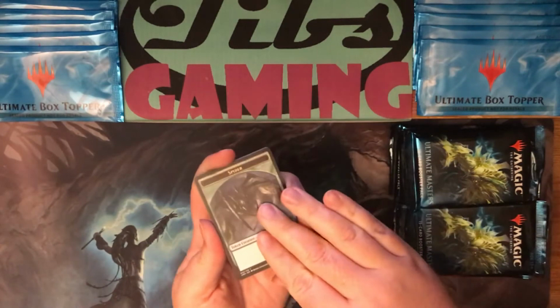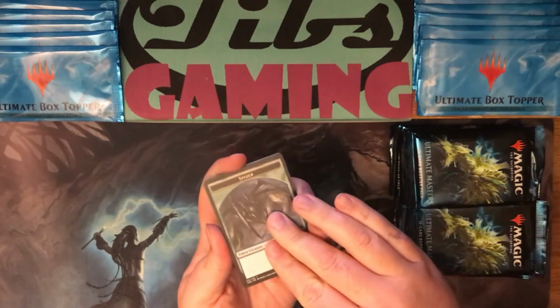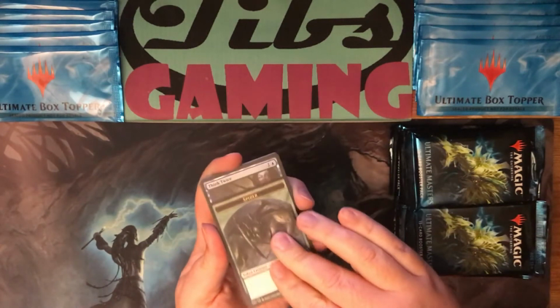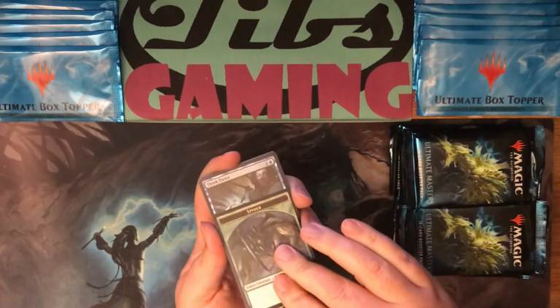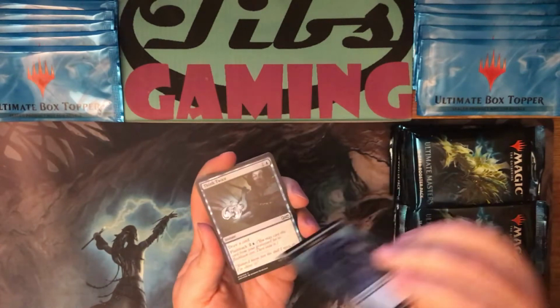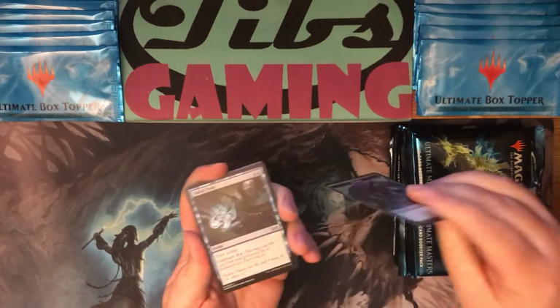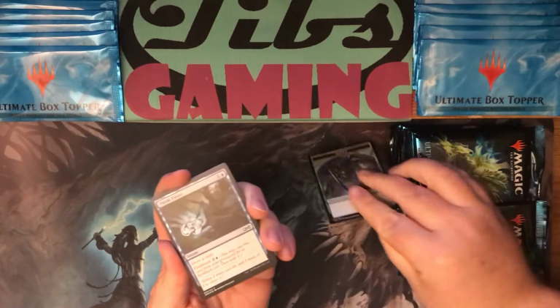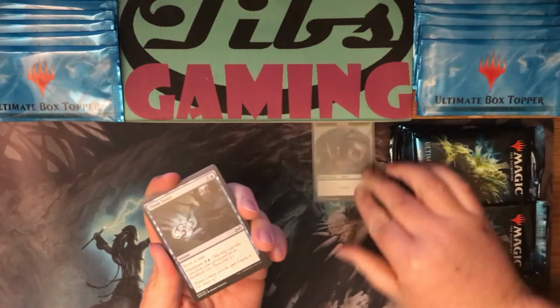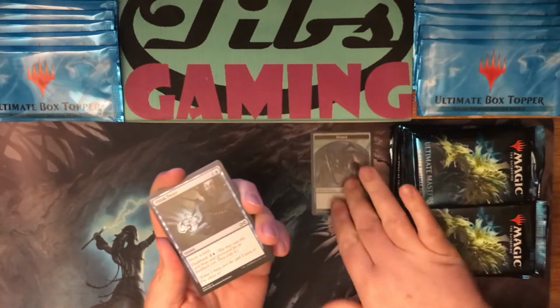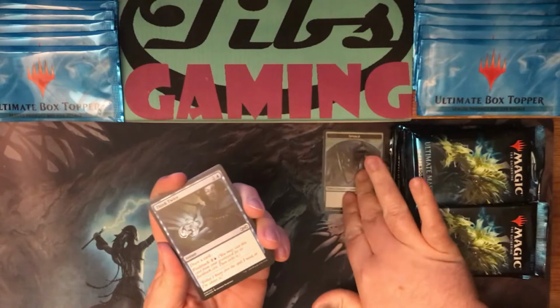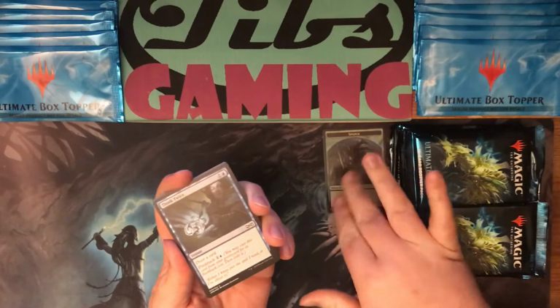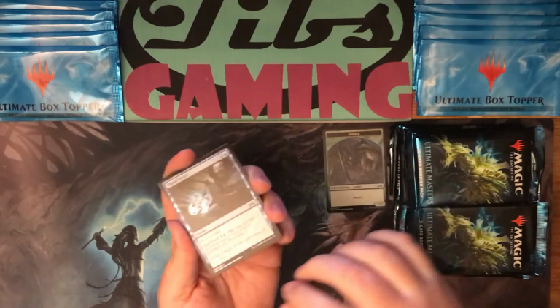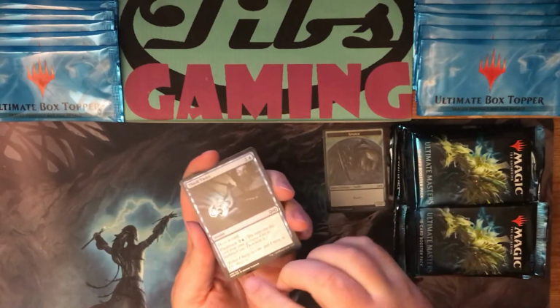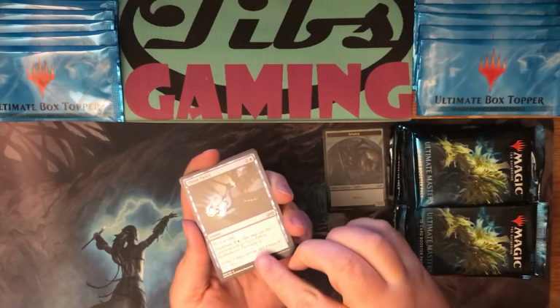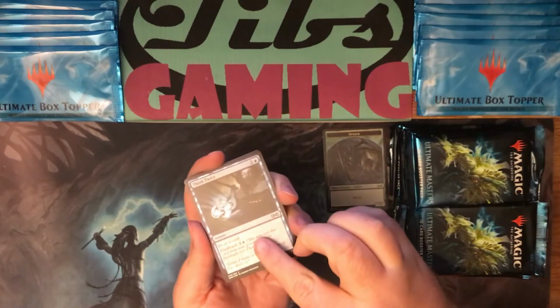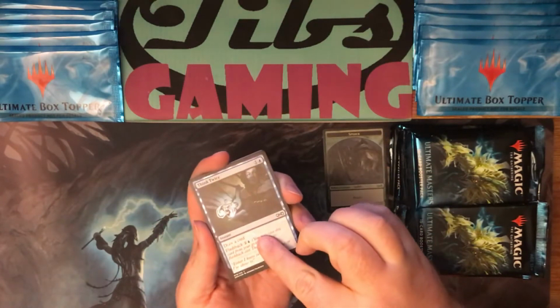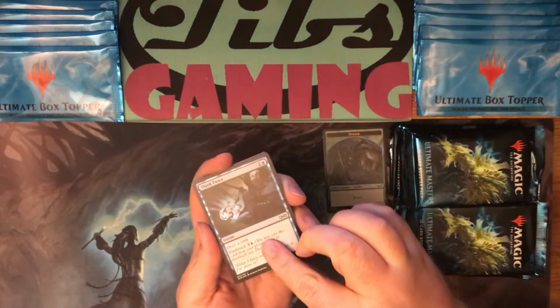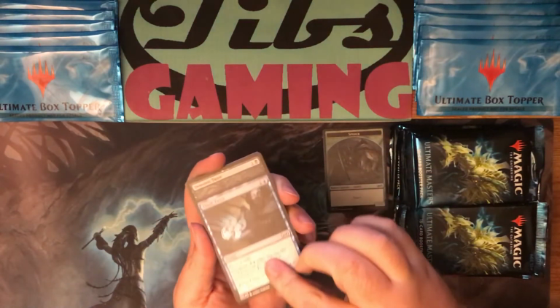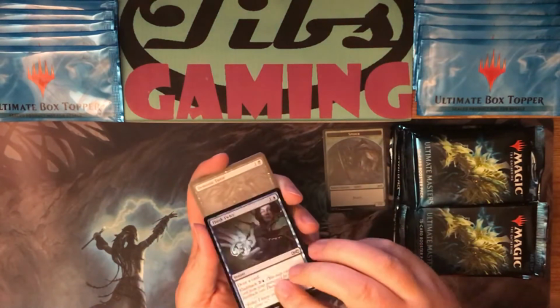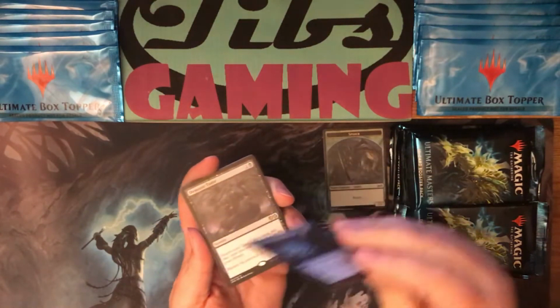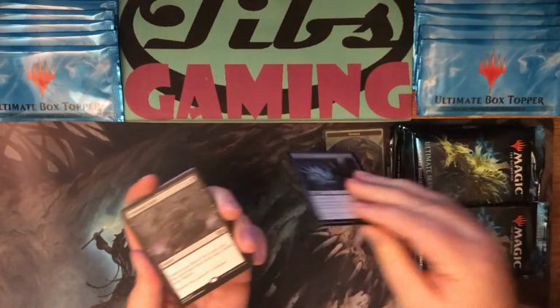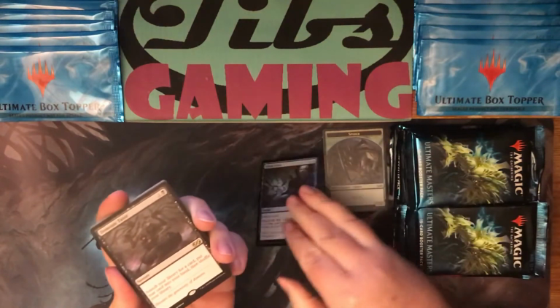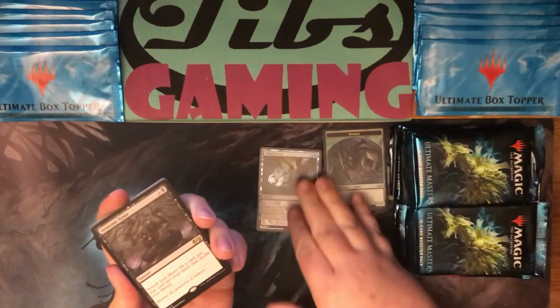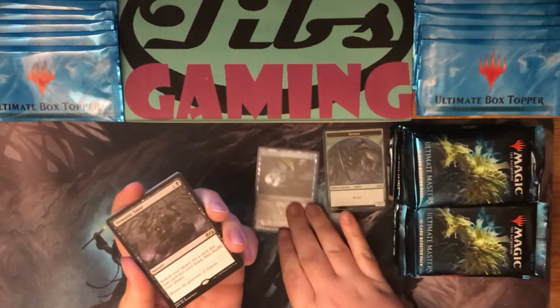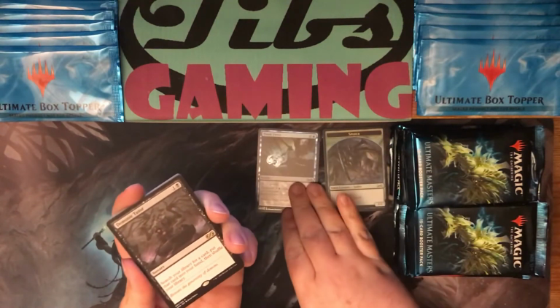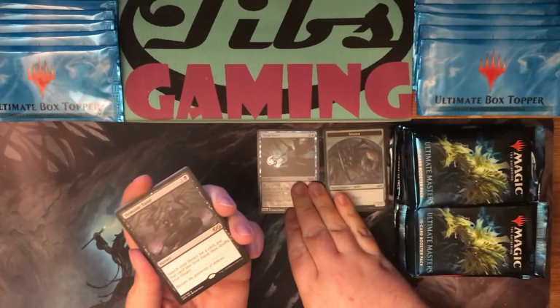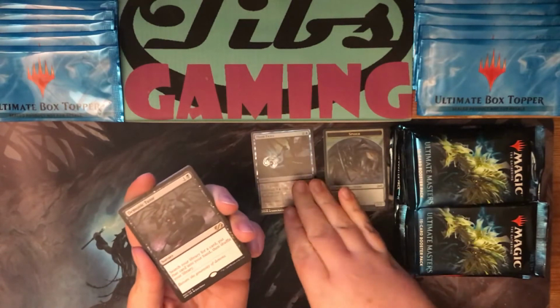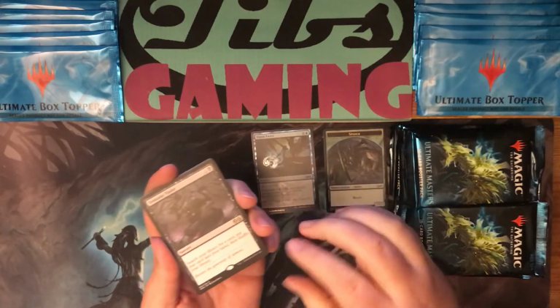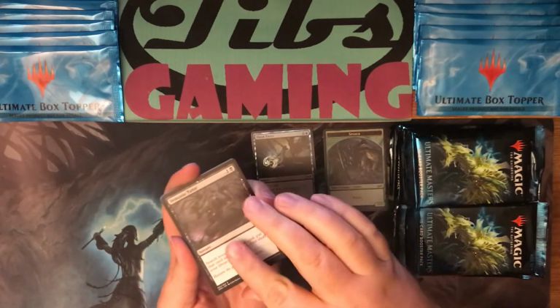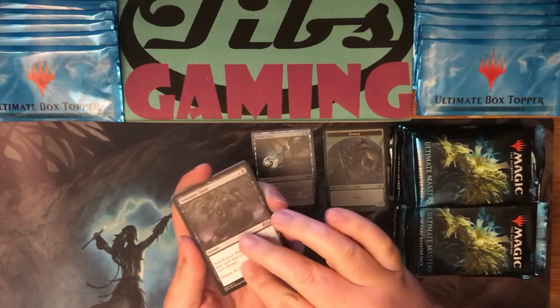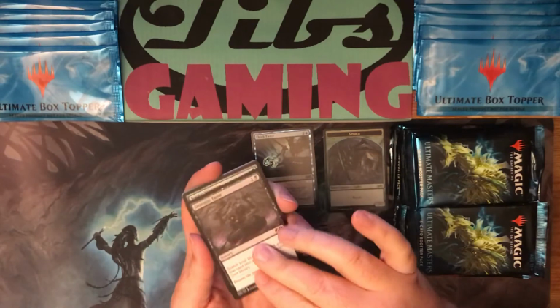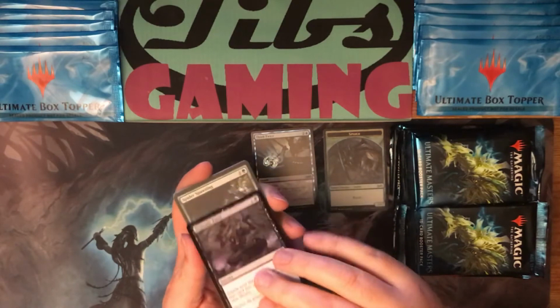In our first pack we have a Foil Think Twice, a nice little Foil Common, and a Demonic Tutor. Solid Rare to start us off.